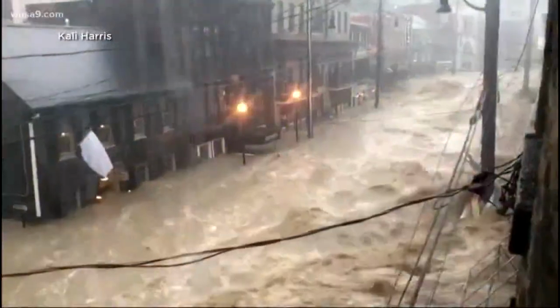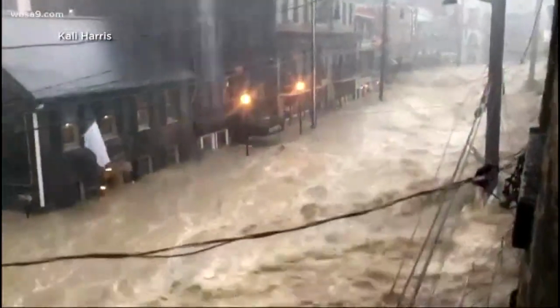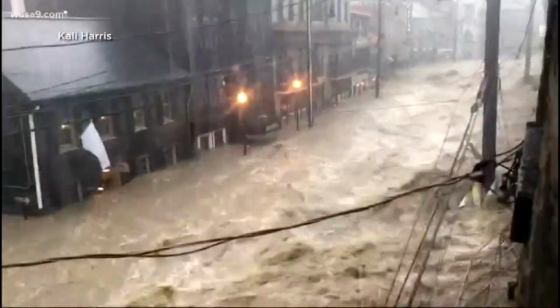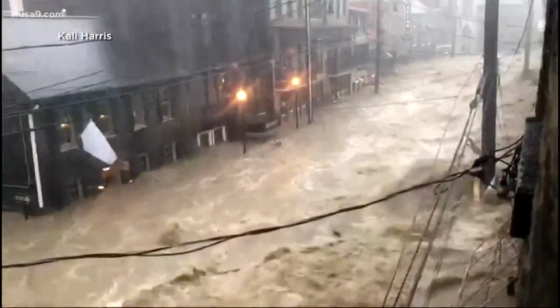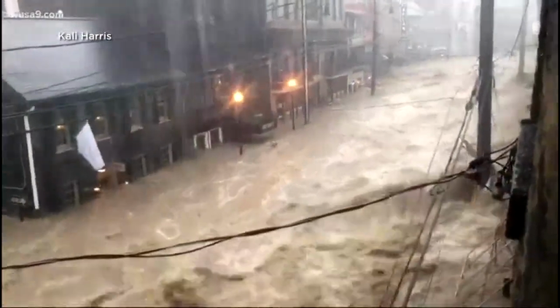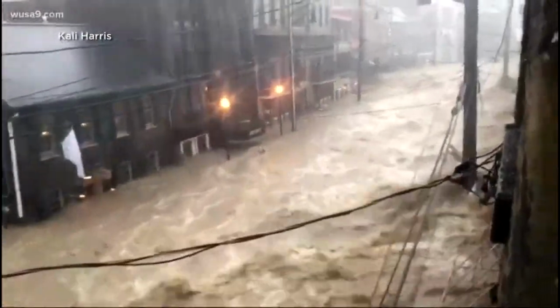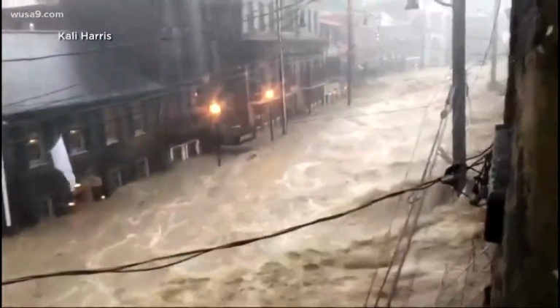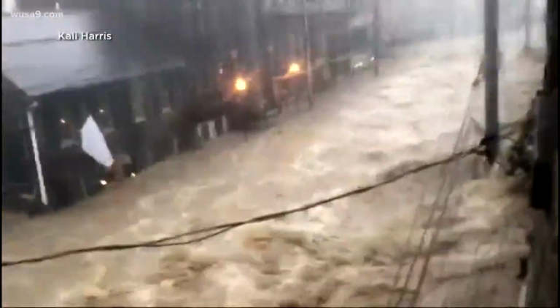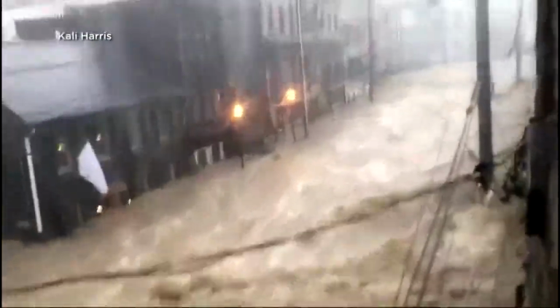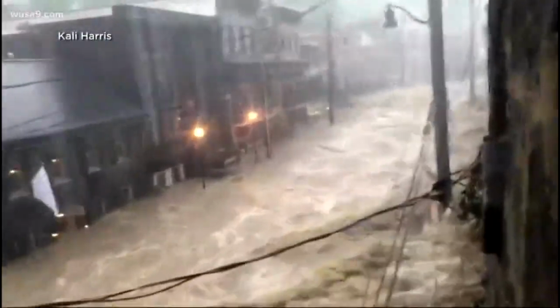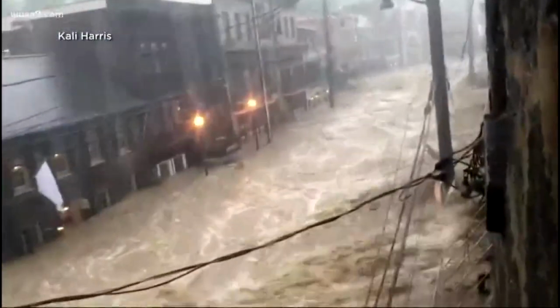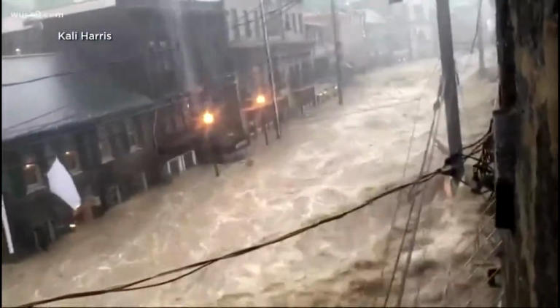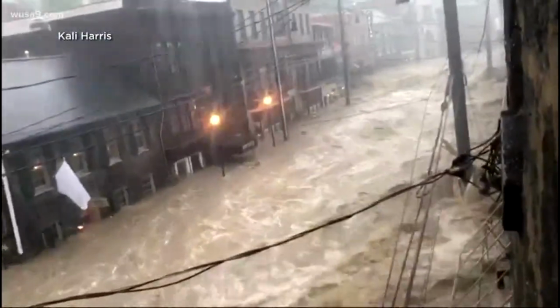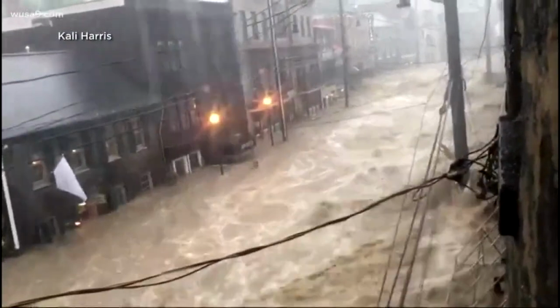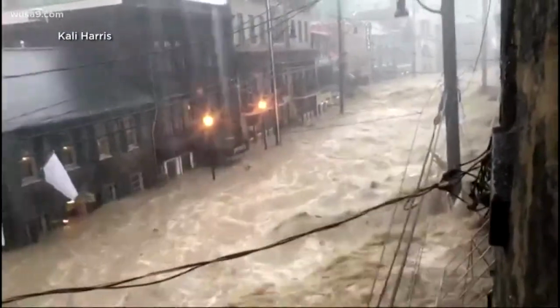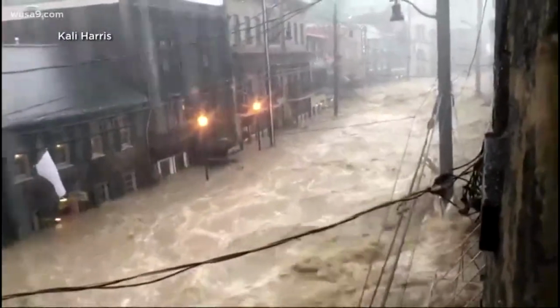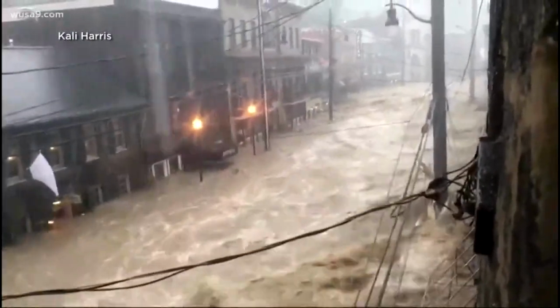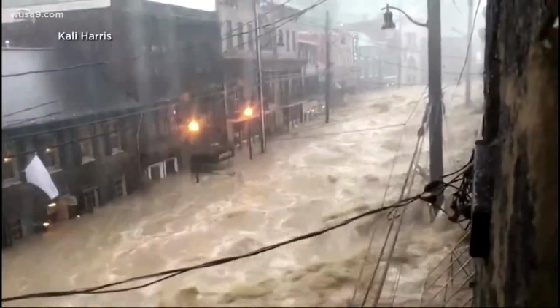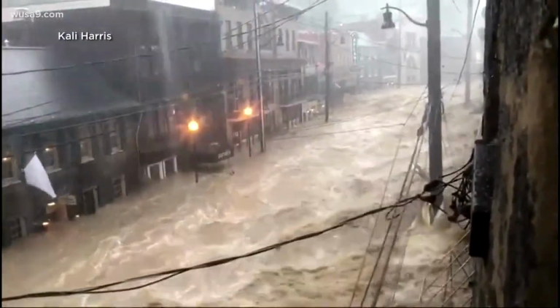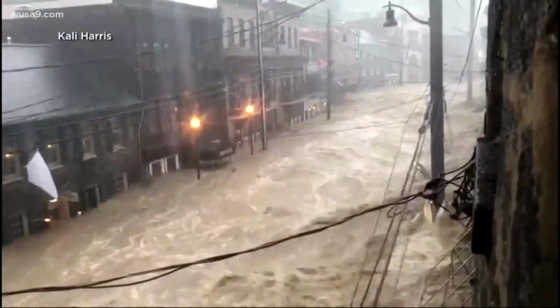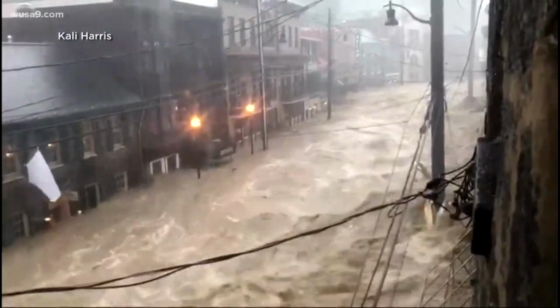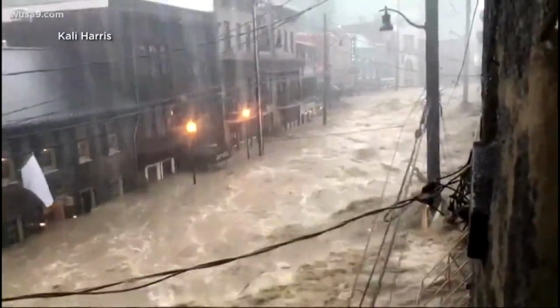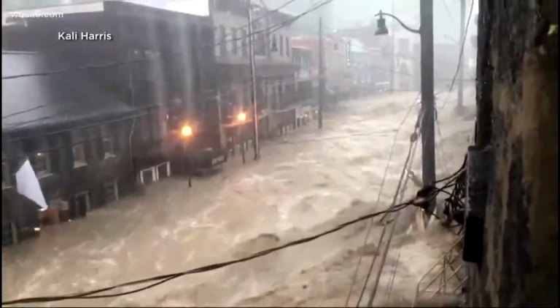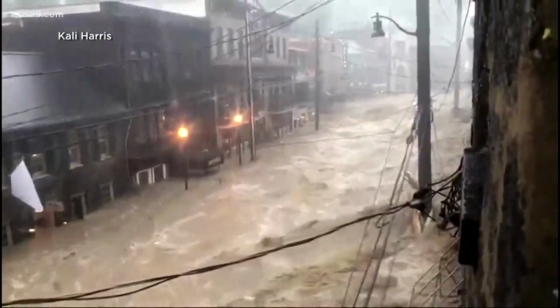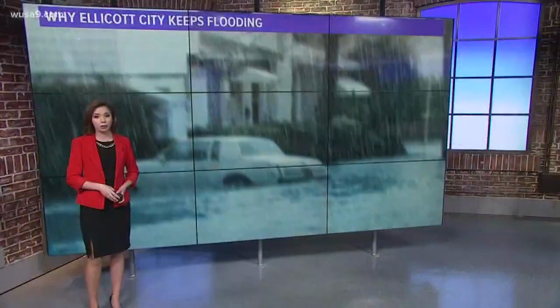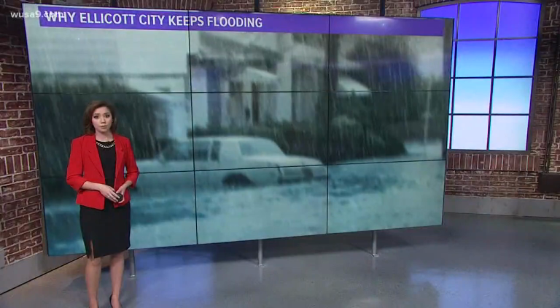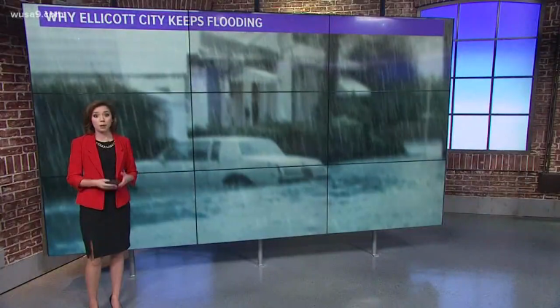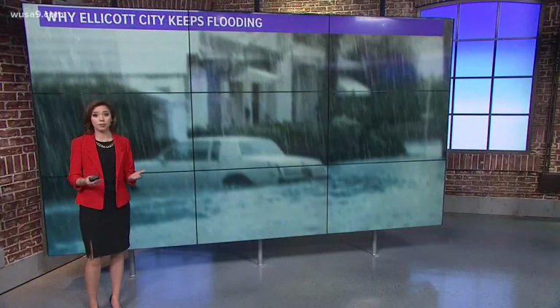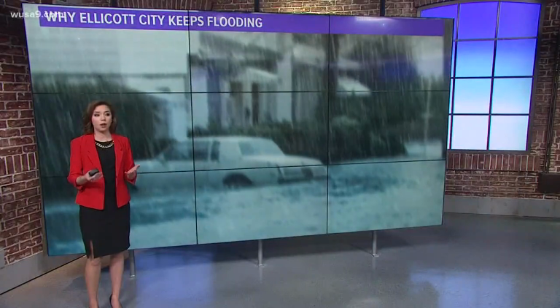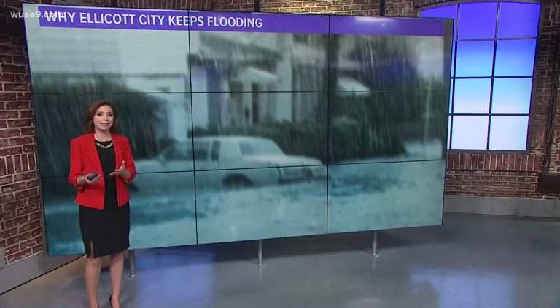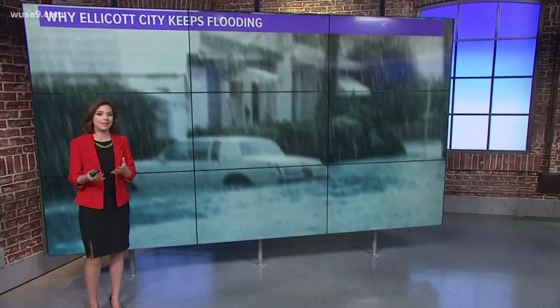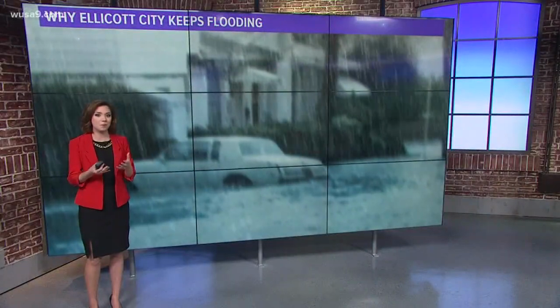You see a video like this and you wonder how could something like this happen again? Meteorologist Melissa Nord is here to explain how it can happen, and it really comes down to the geography and where Ellicott City was built.